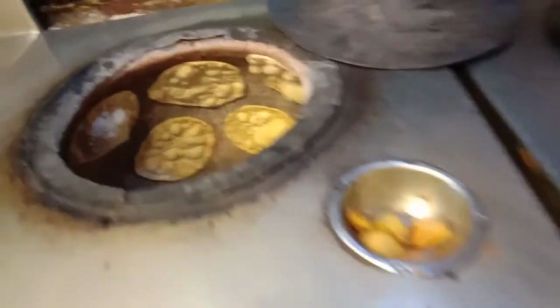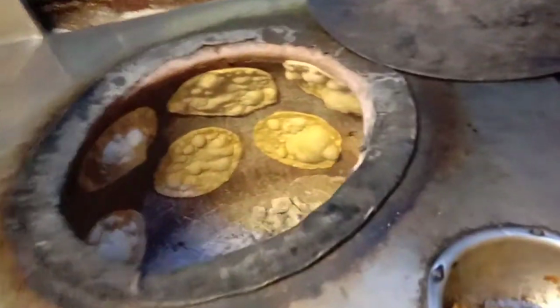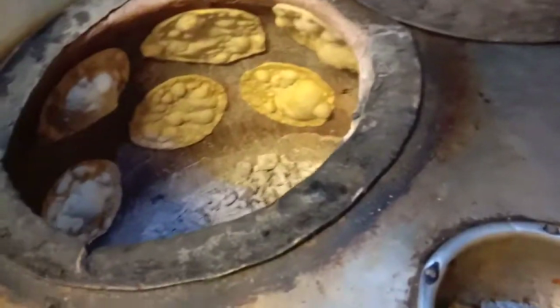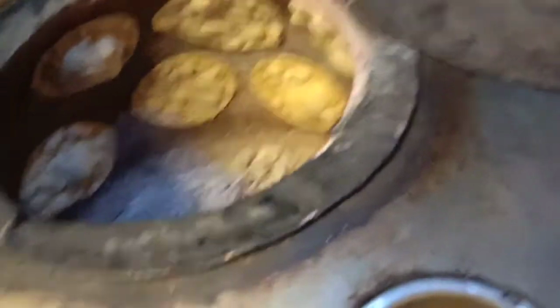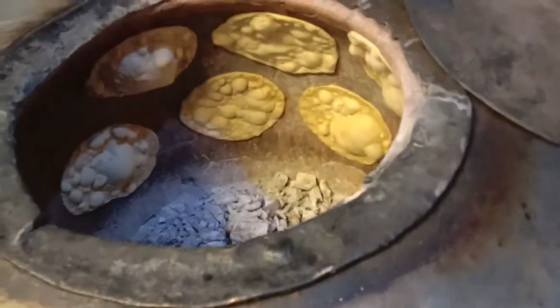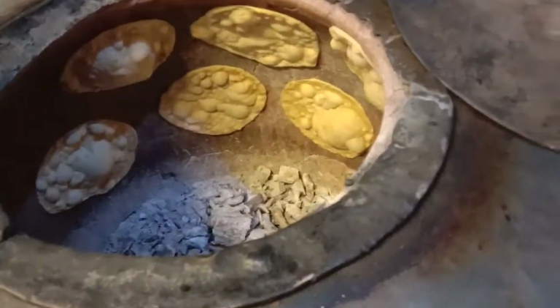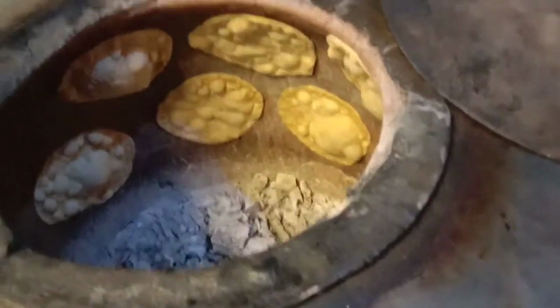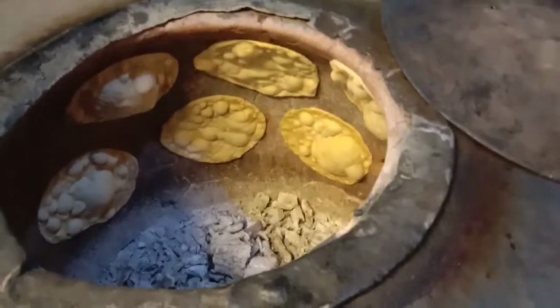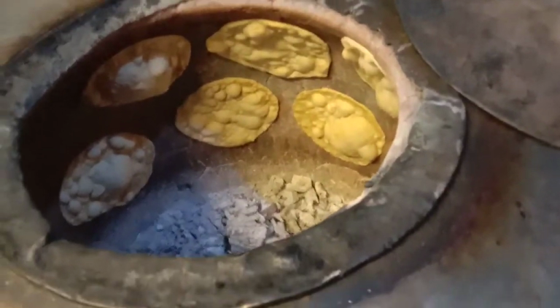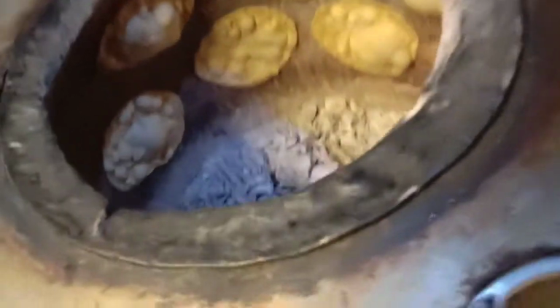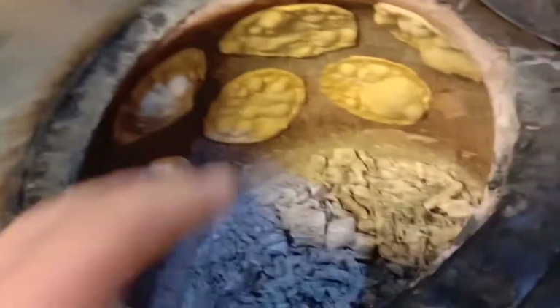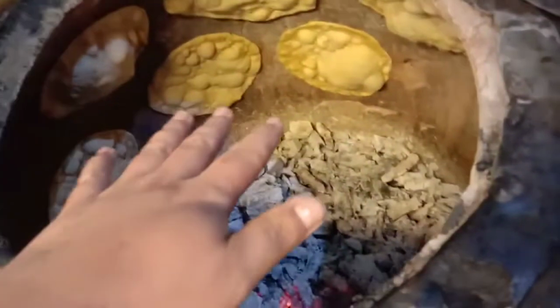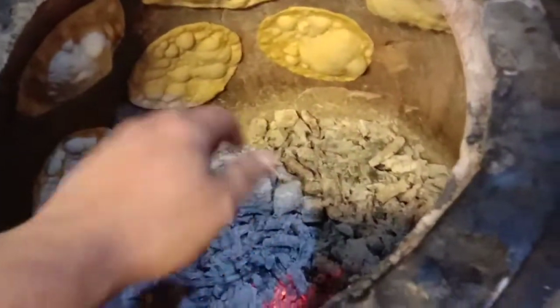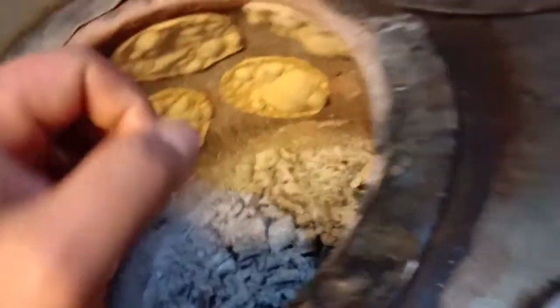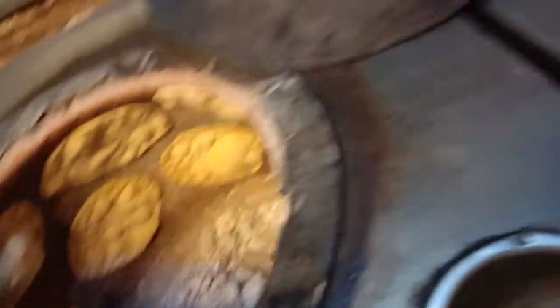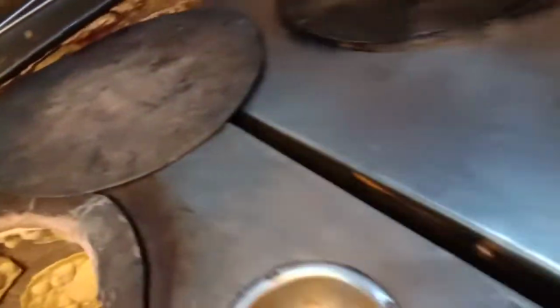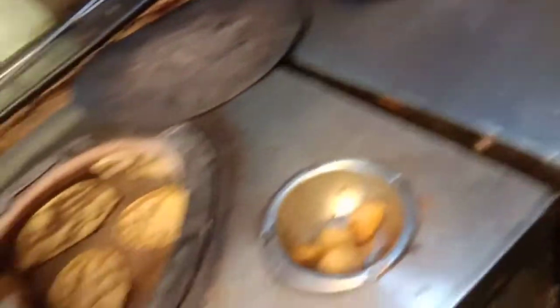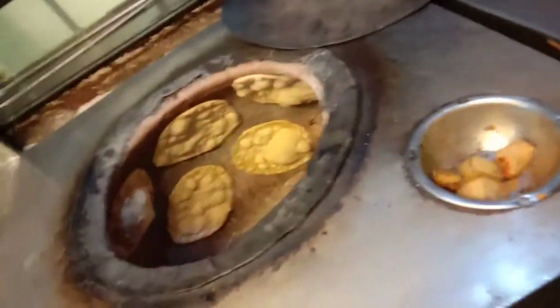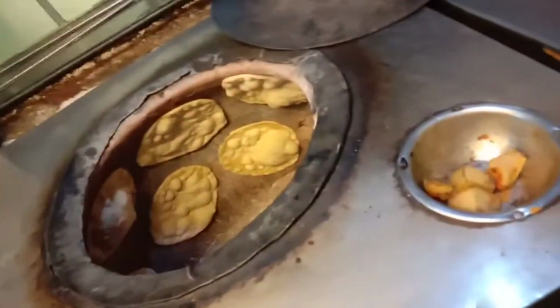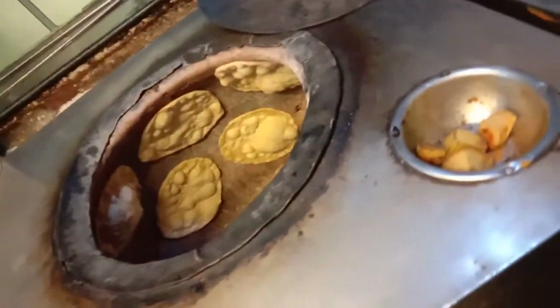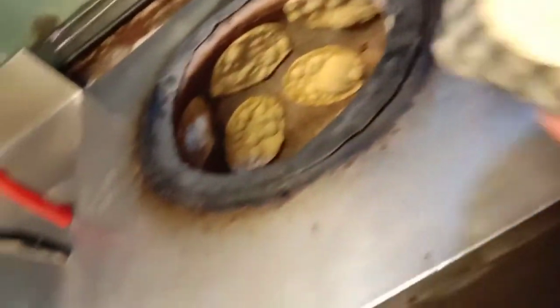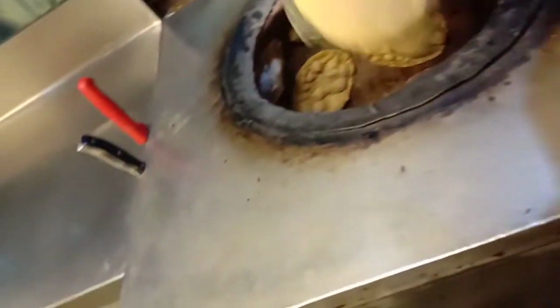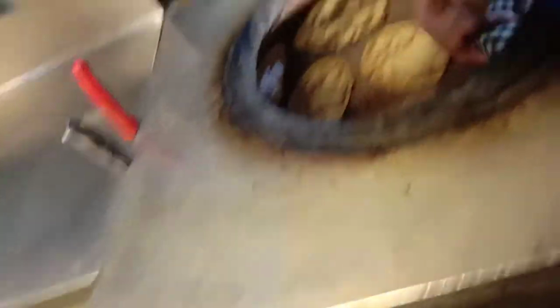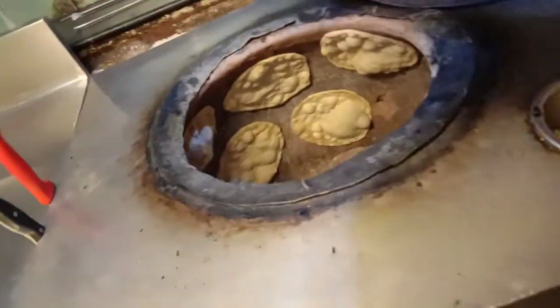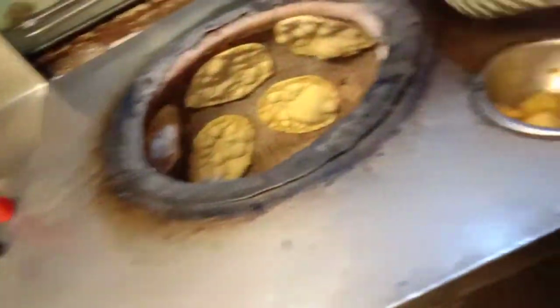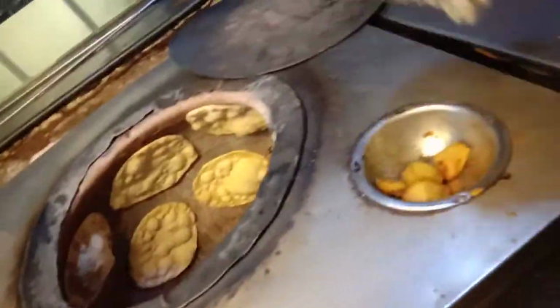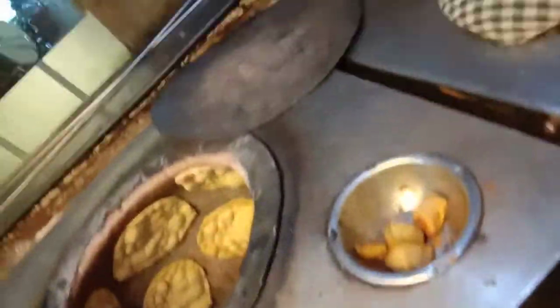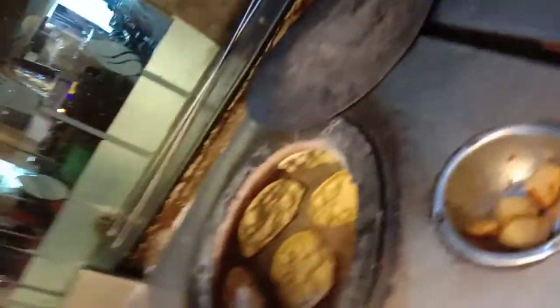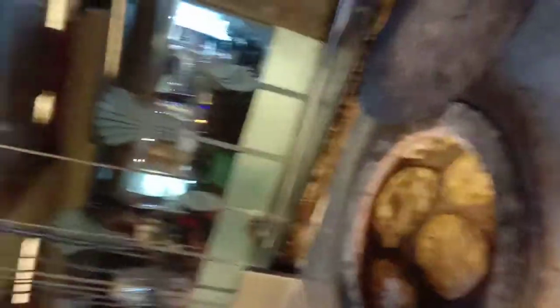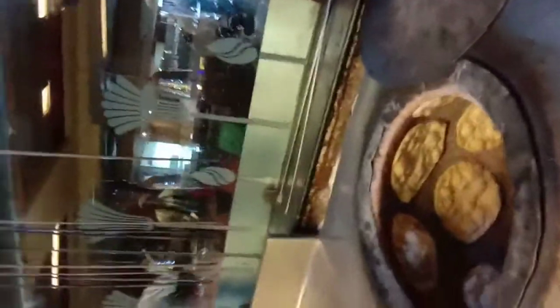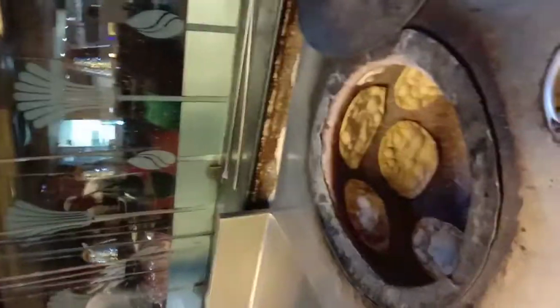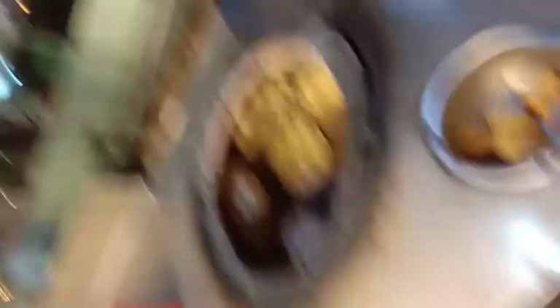The roti is doing well. This is very hot. The pundur is very hot. The roti is doing well. This is very hot.